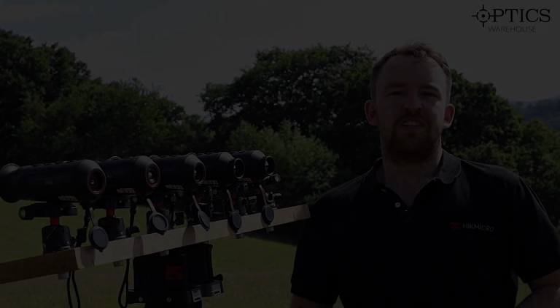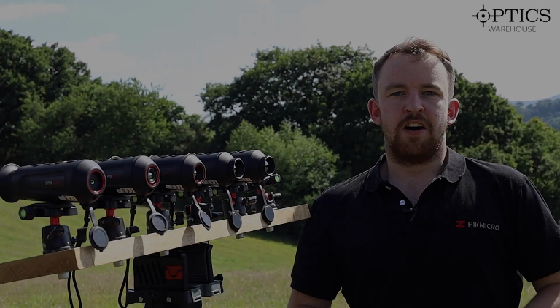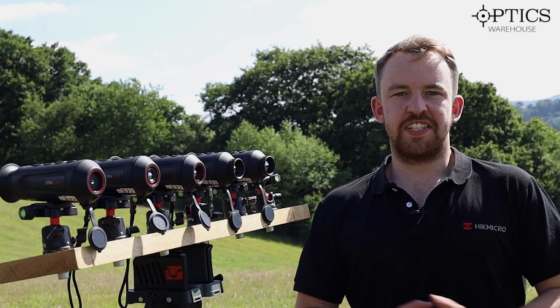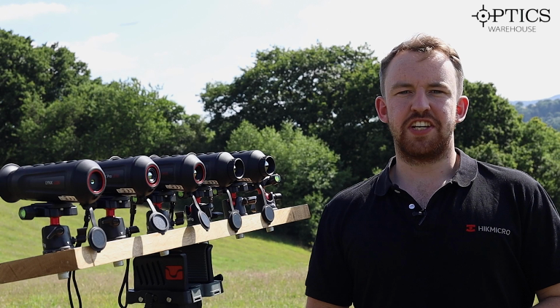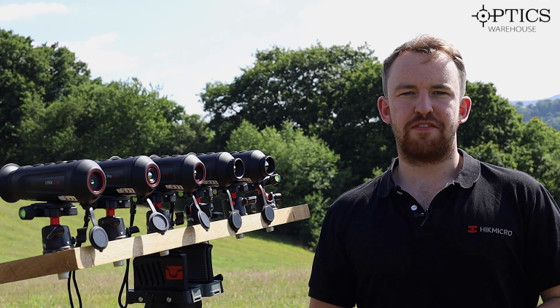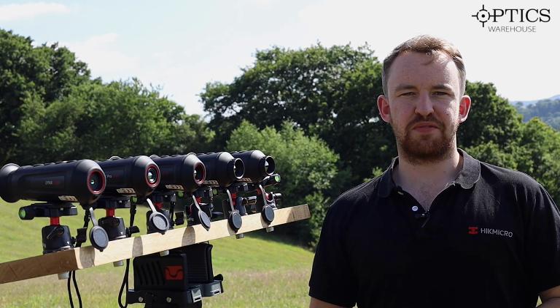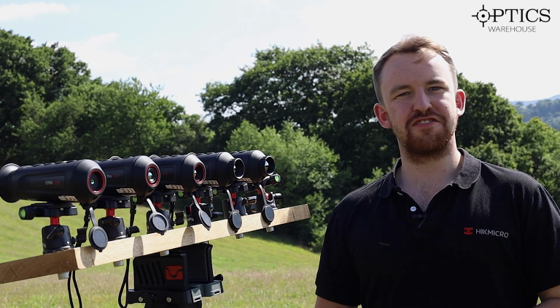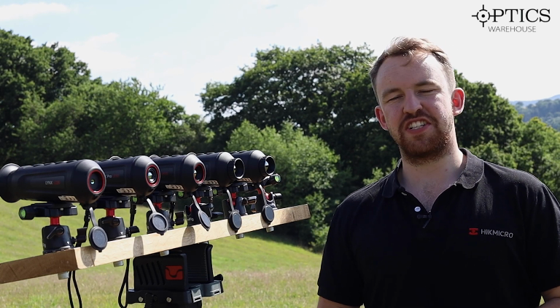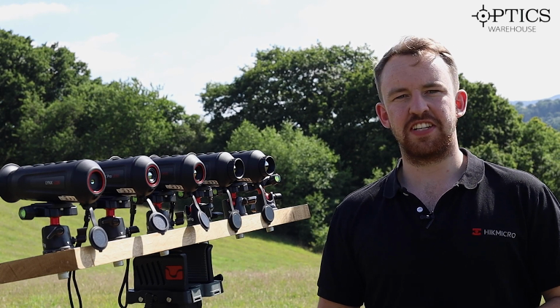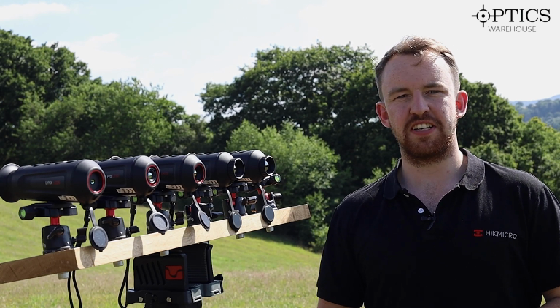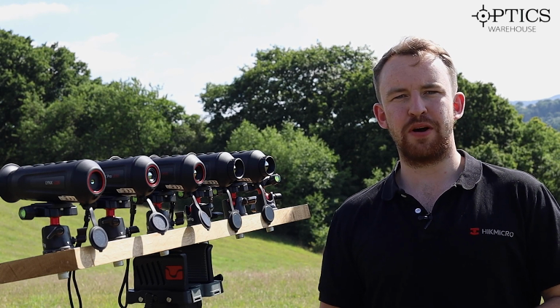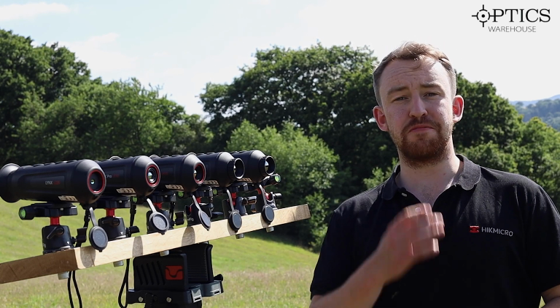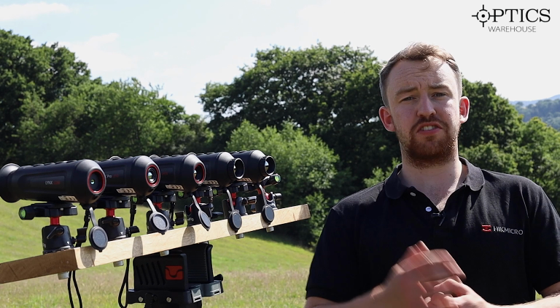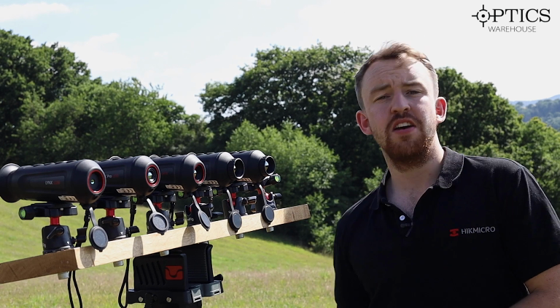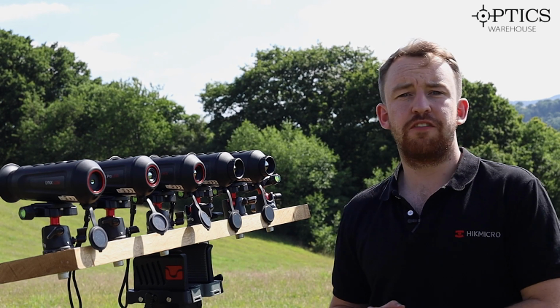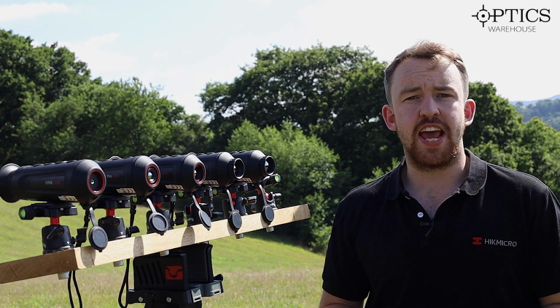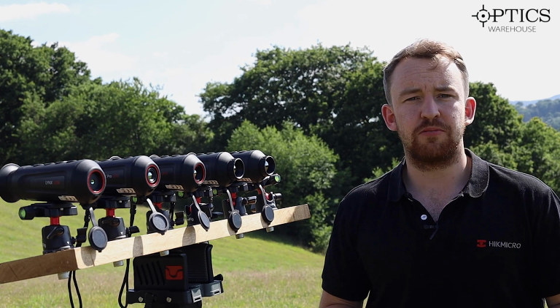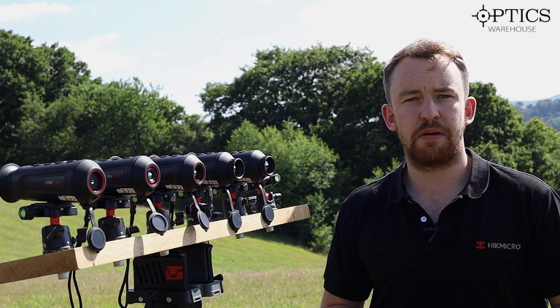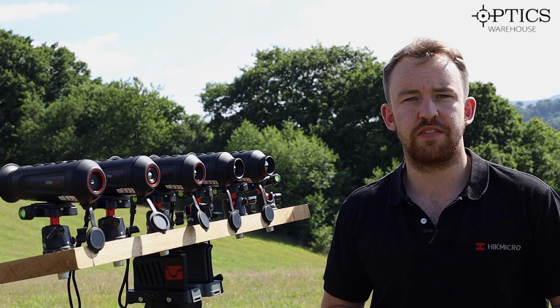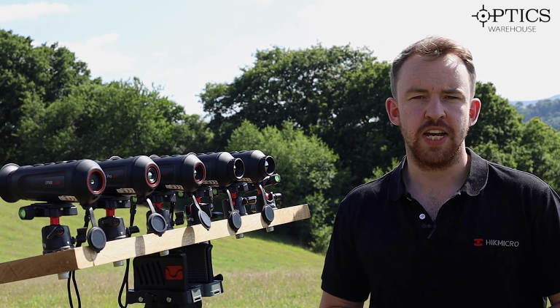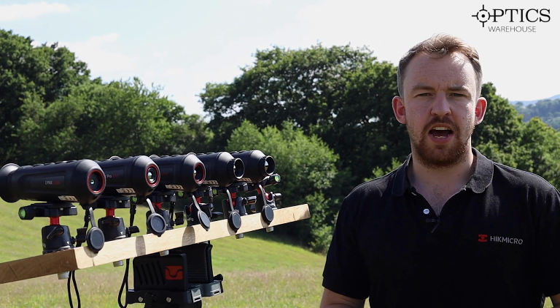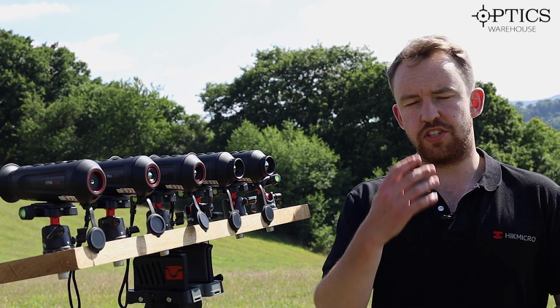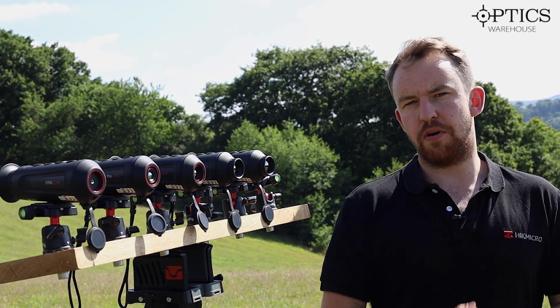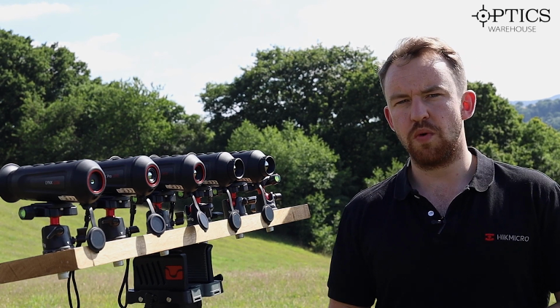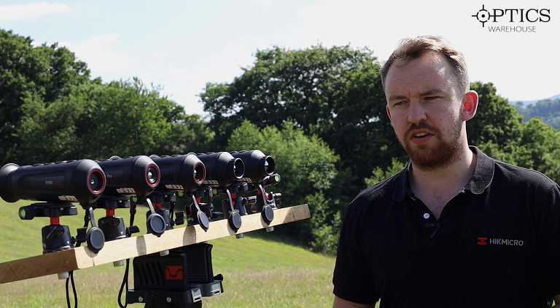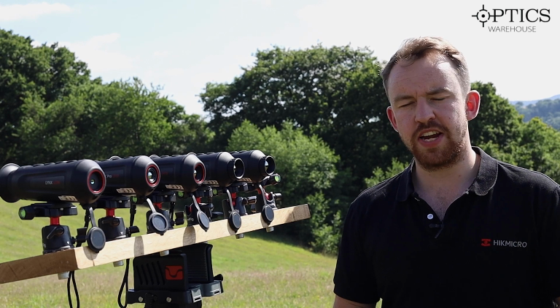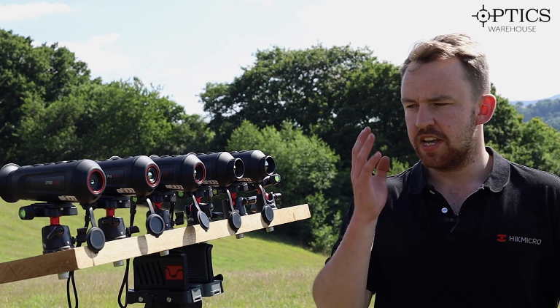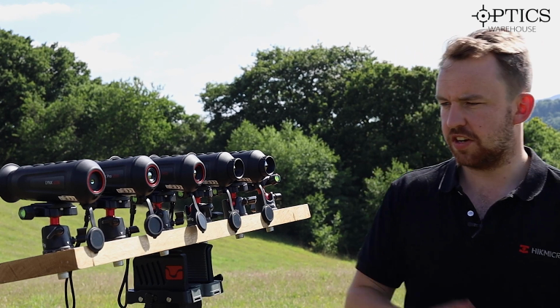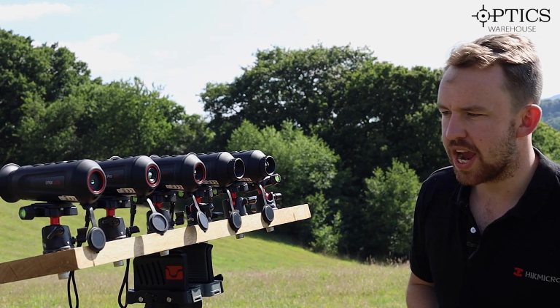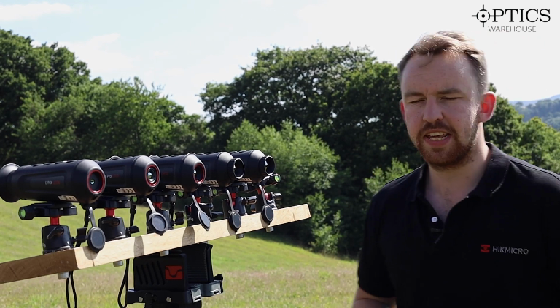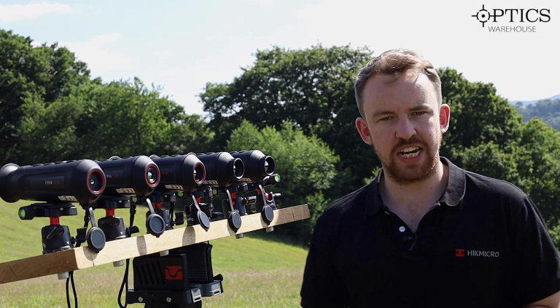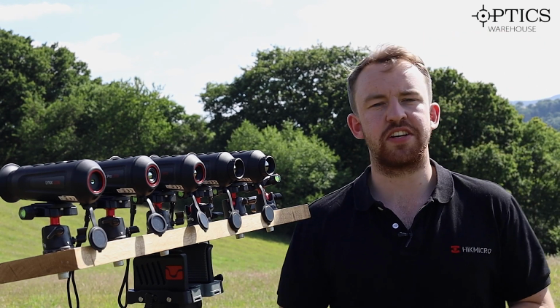Hi guys, it's James here from Optics Warehouse, your night vision and hunting specialist, and welcome to part two of the HIC thermal comparison videos. As you saw in part one we had the Griffin range; this time we have the Lynx range.